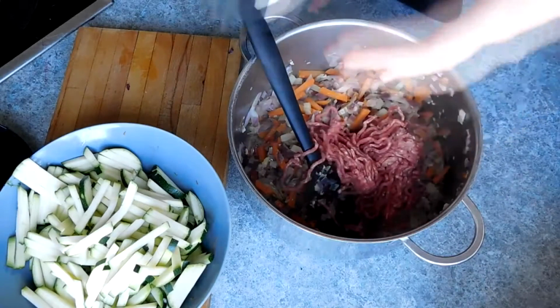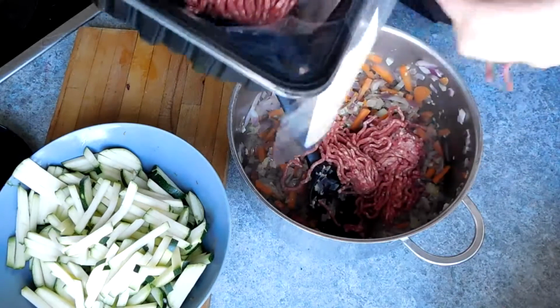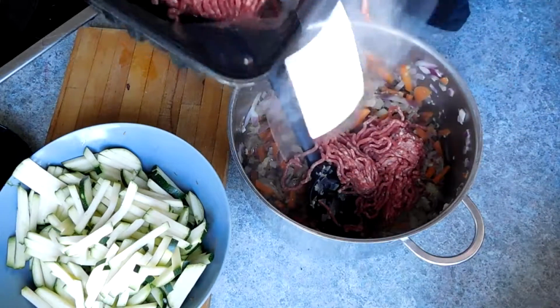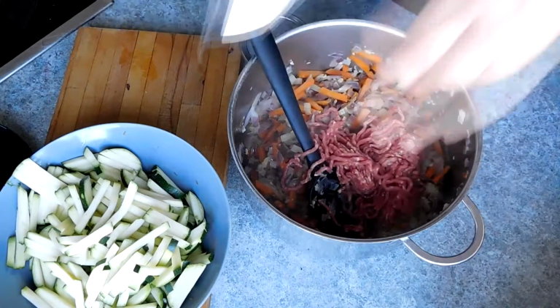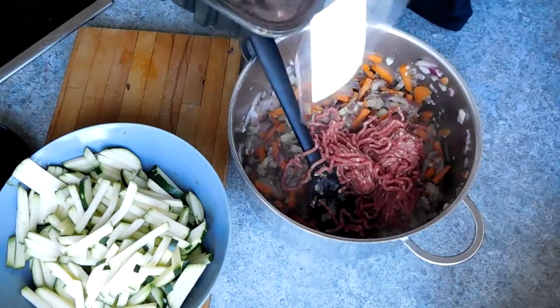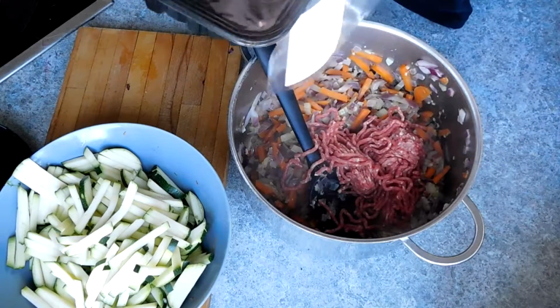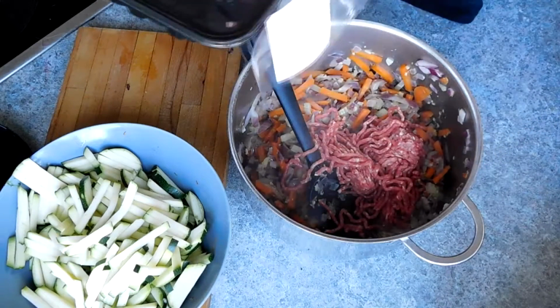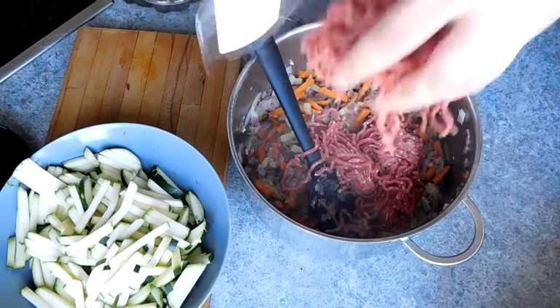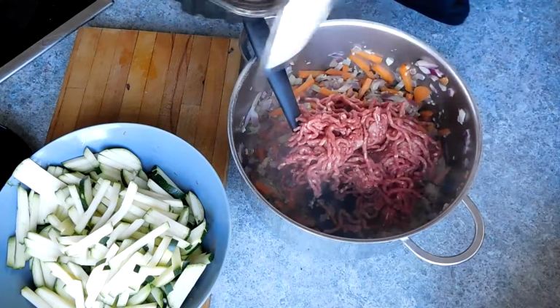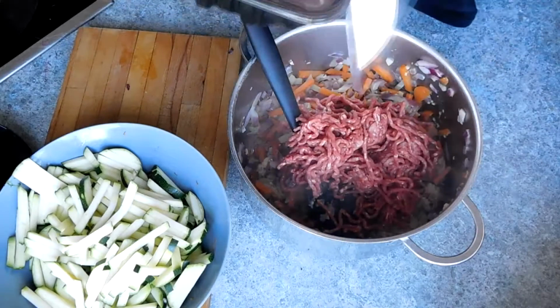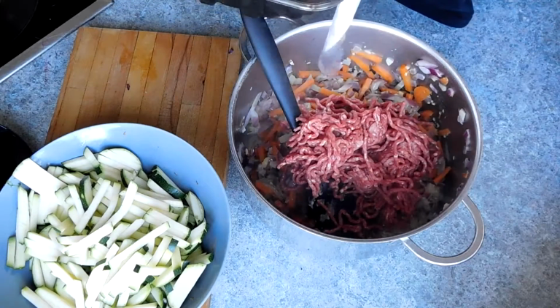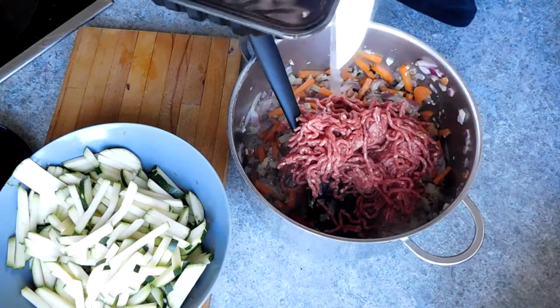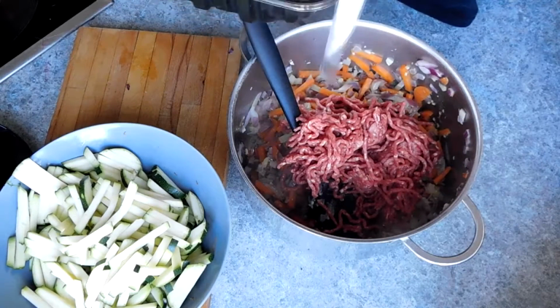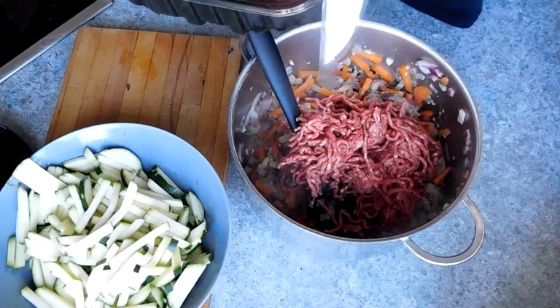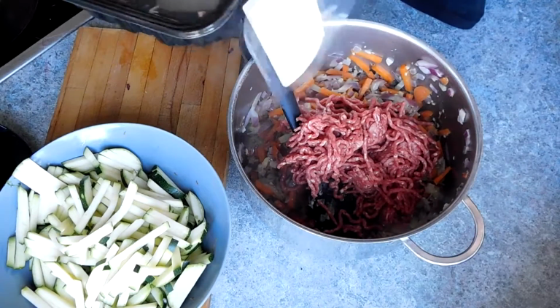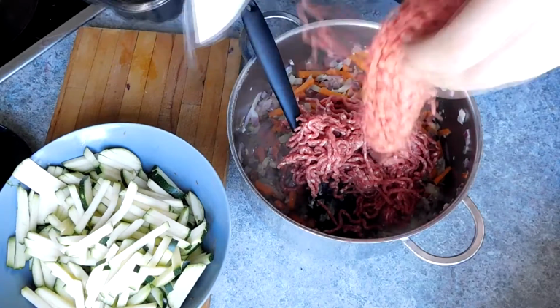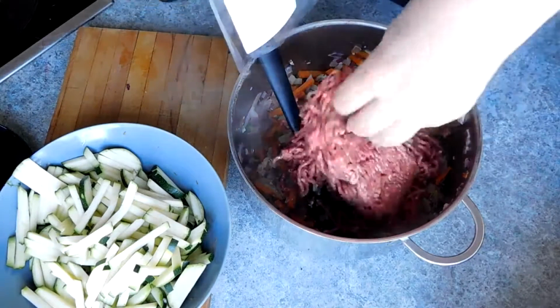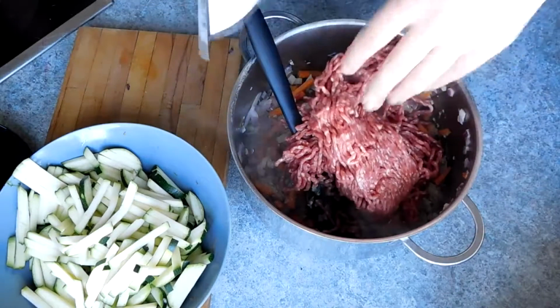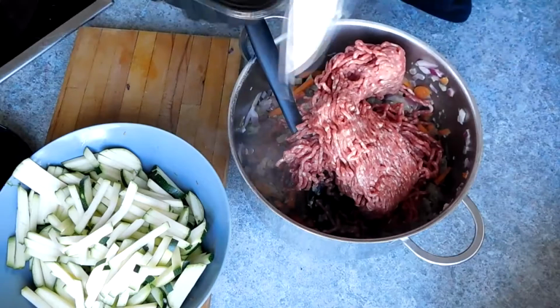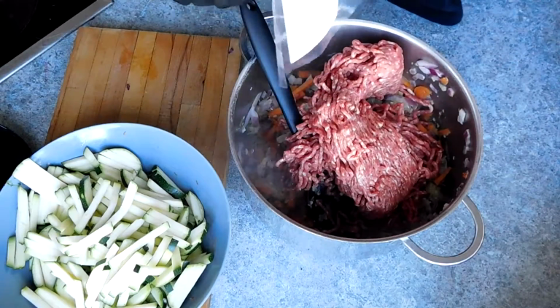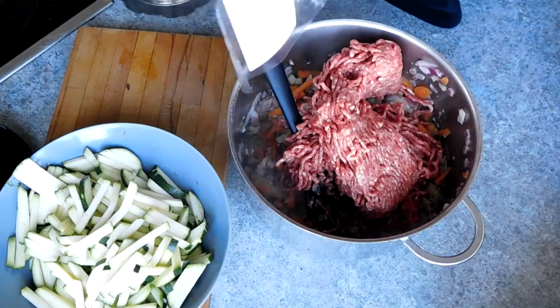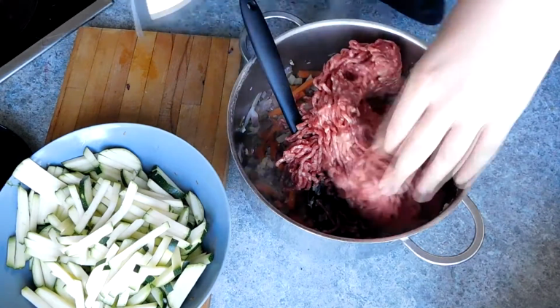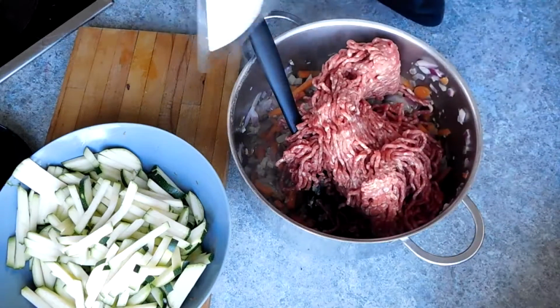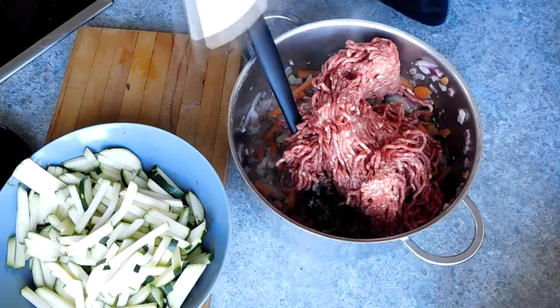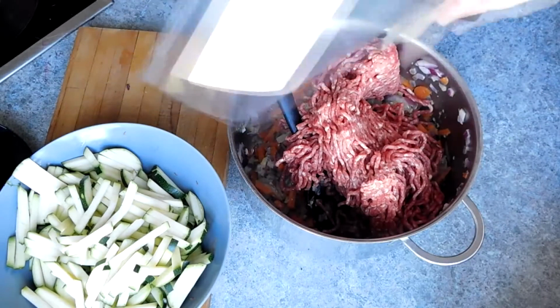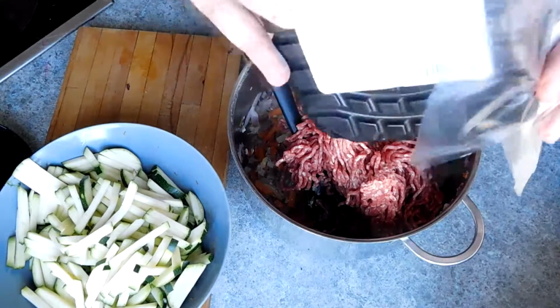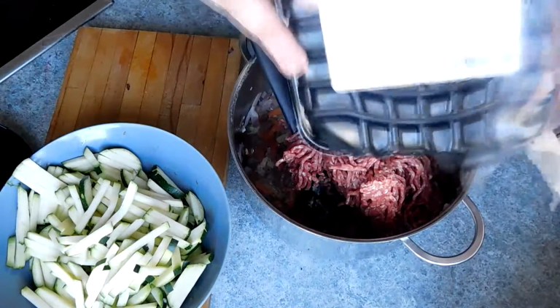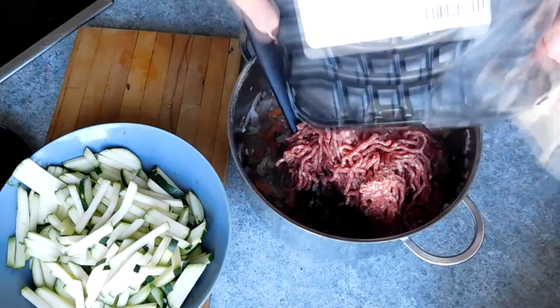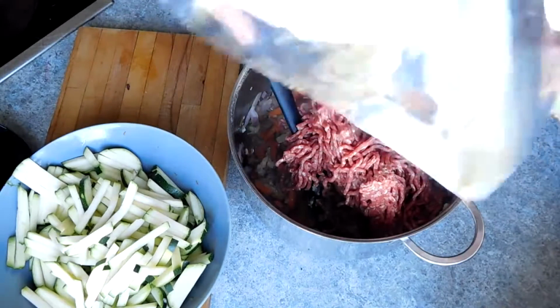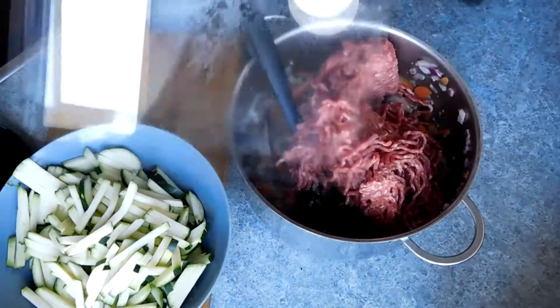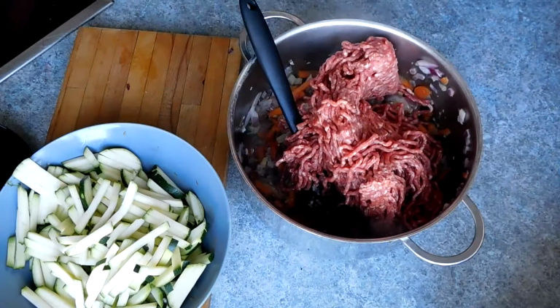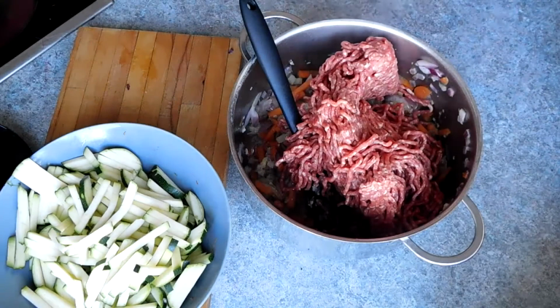Once your veg has softened slightly, add your fresh mince and cook until browned. This should be around 3 to 4 minutes. Then add your sauce ingredients to the pan.